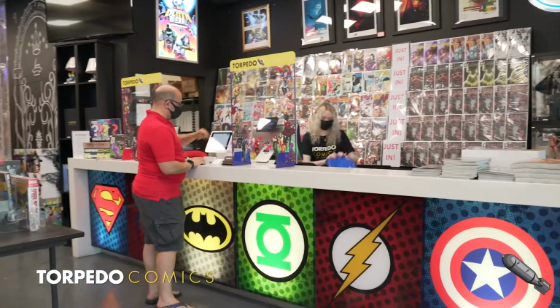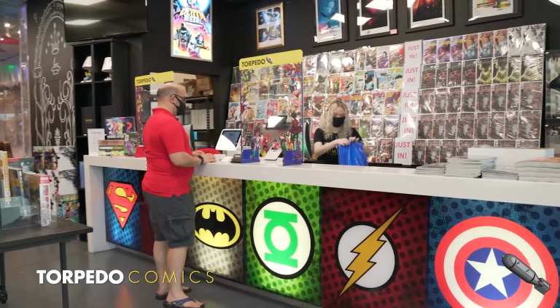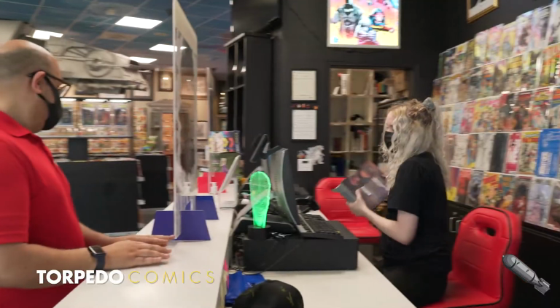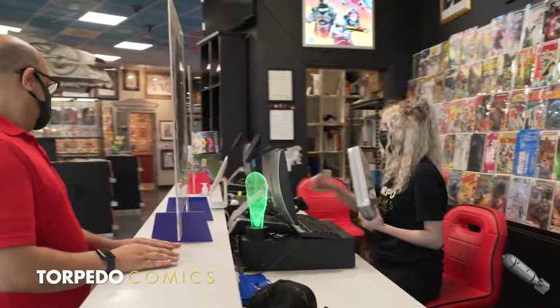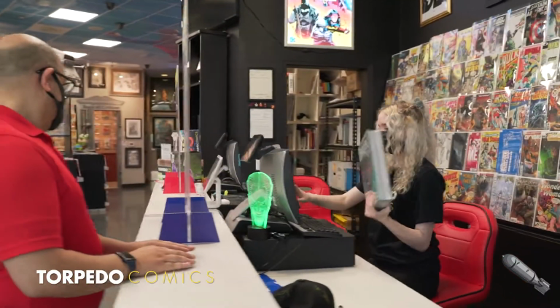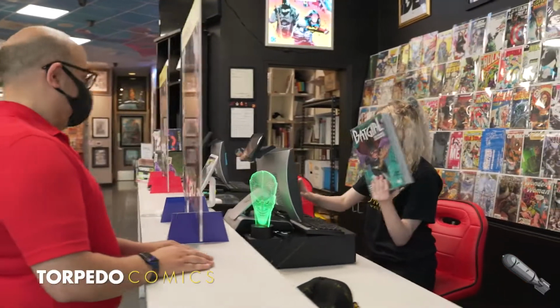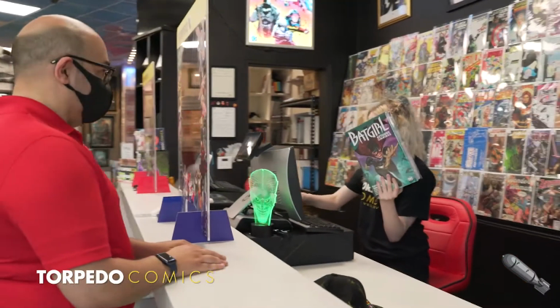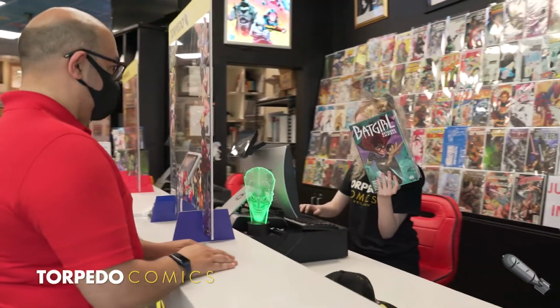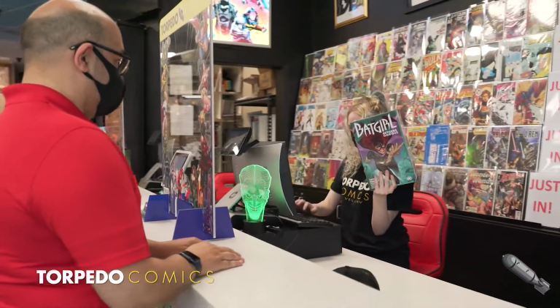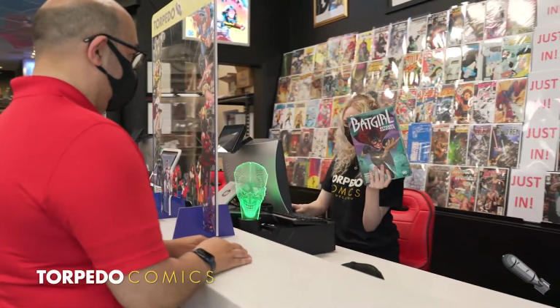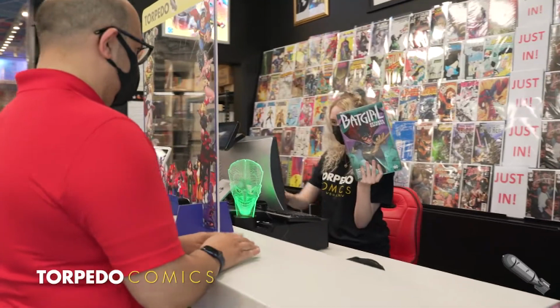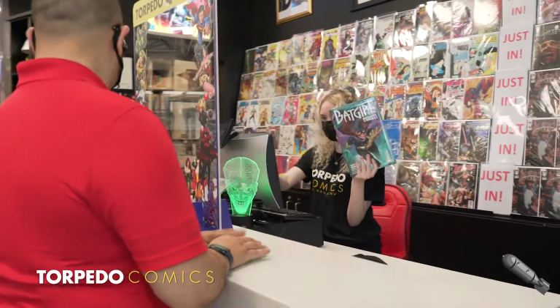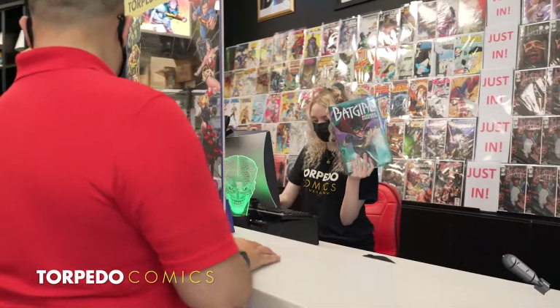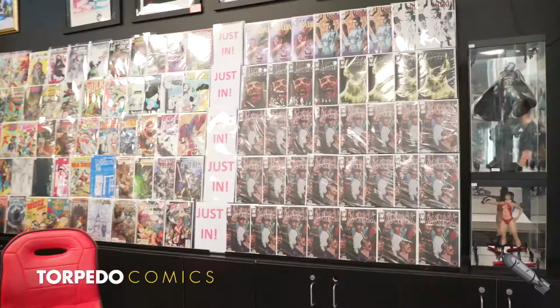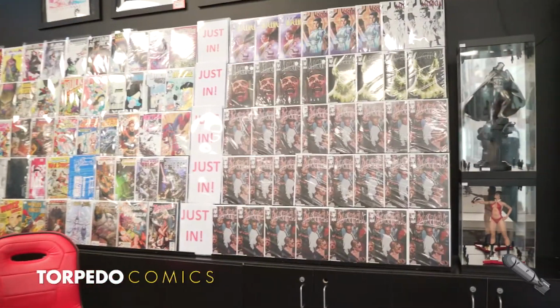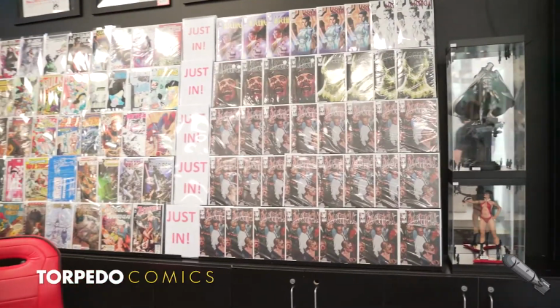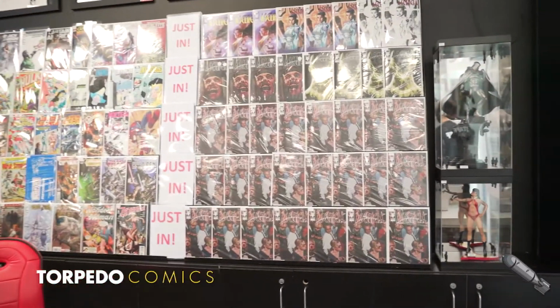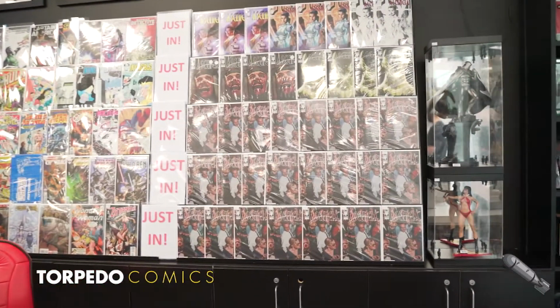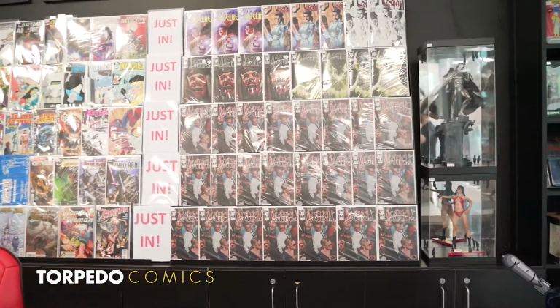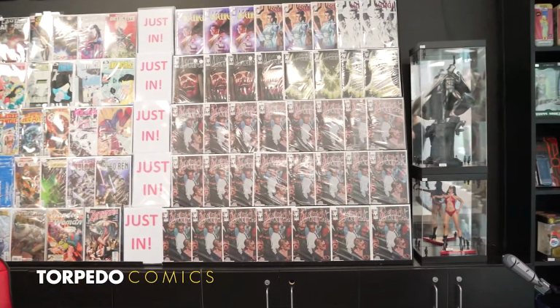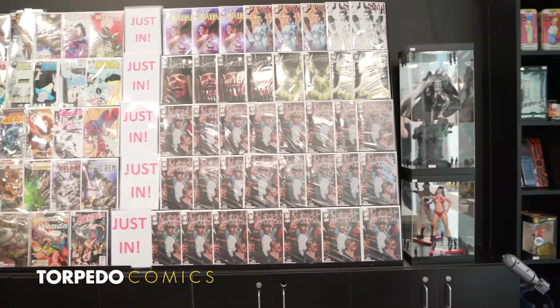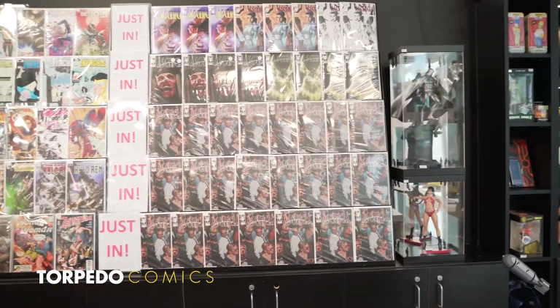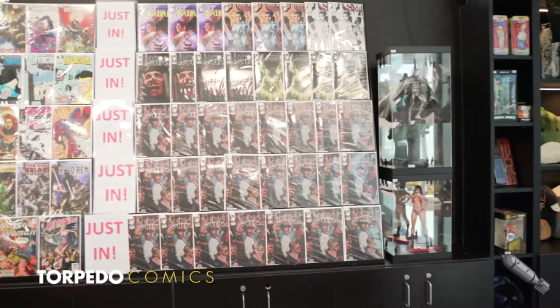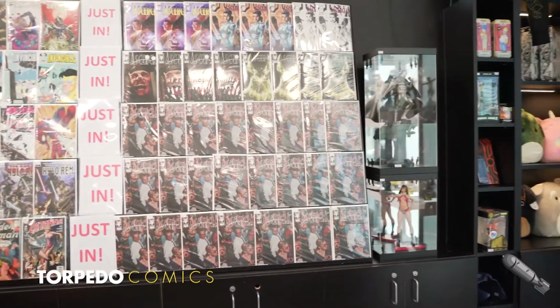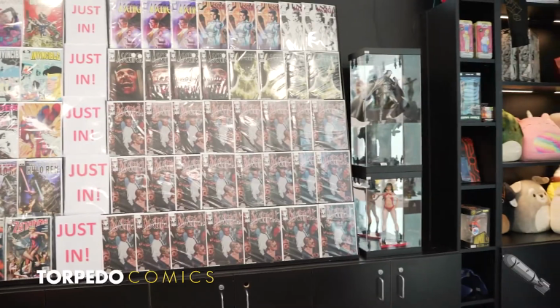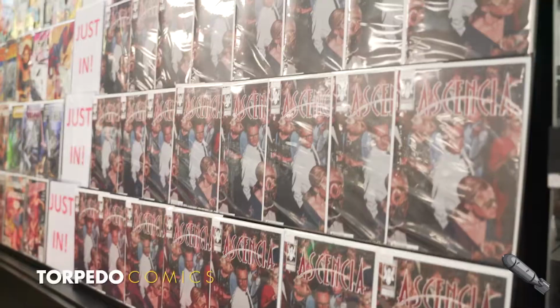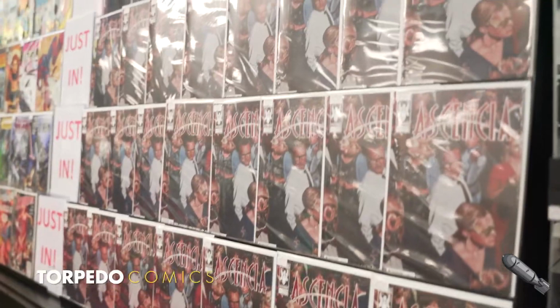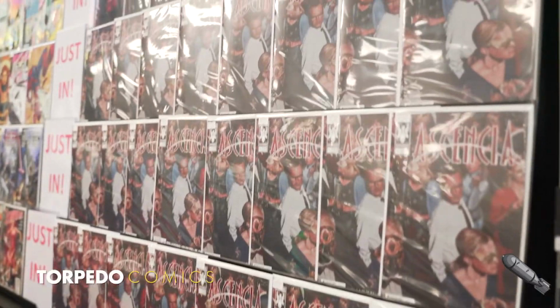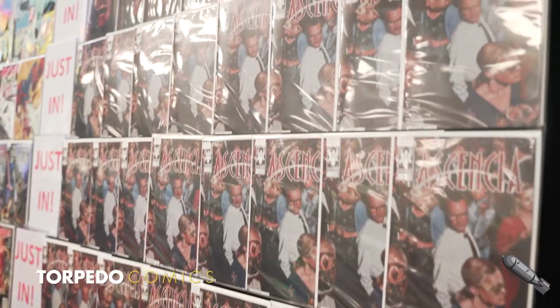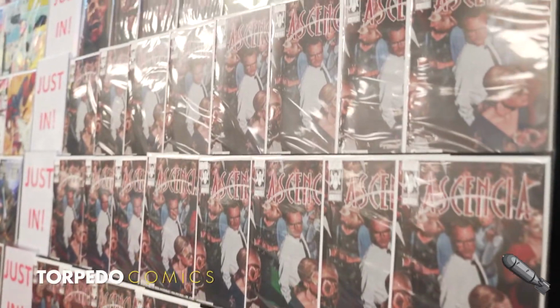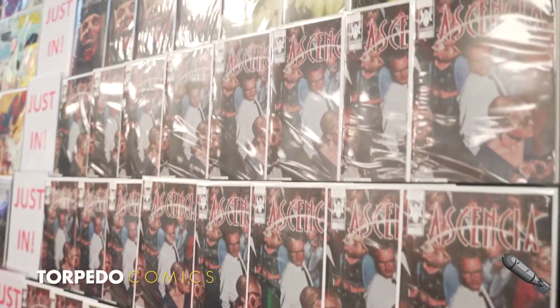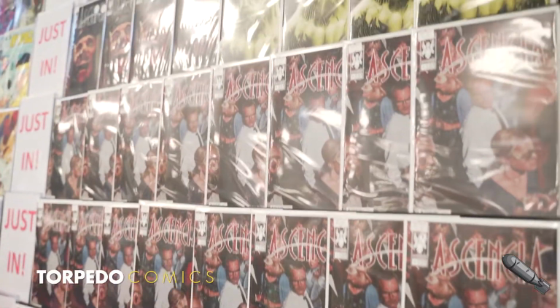Our register area also serves as a small showcase area for hotkey comics, as well as a place to highlight works by creators we have at upcoming signings, or as we have here, issues of our owner's book Essentia.